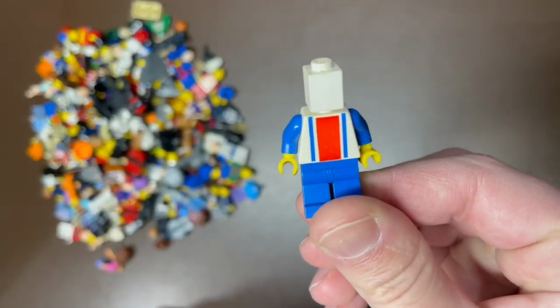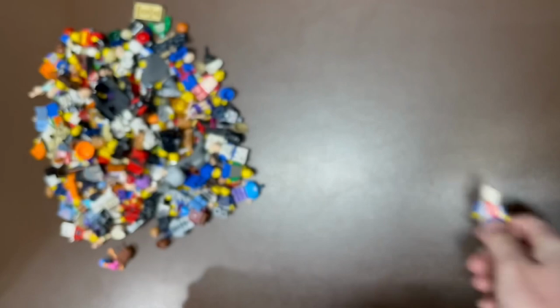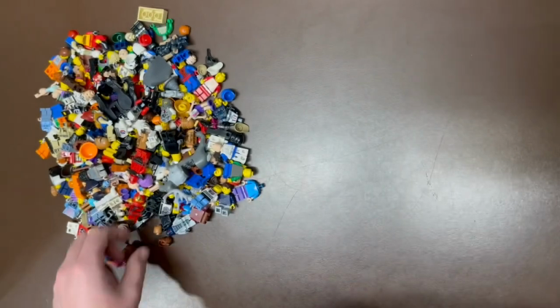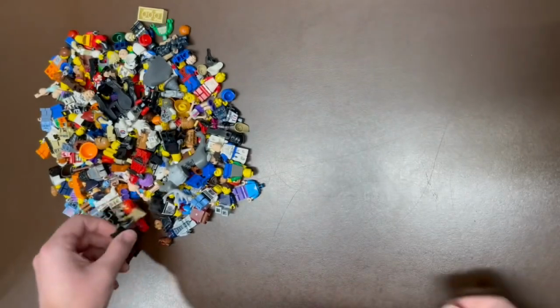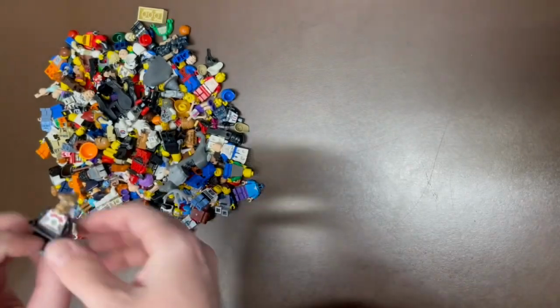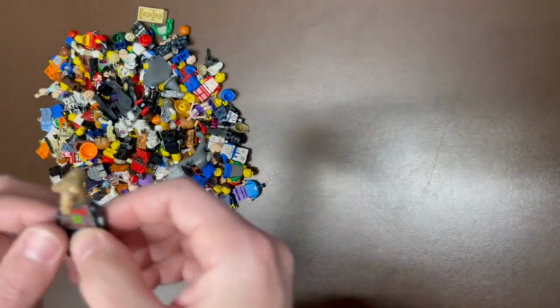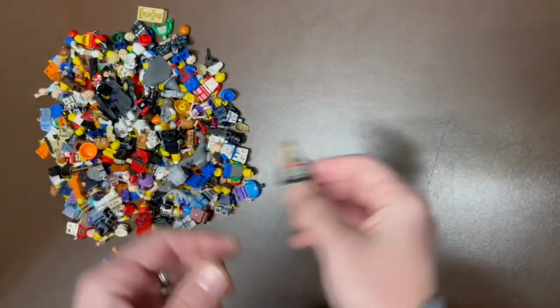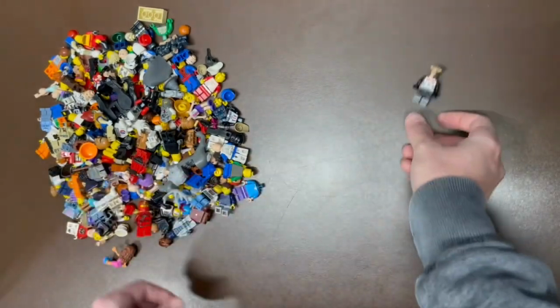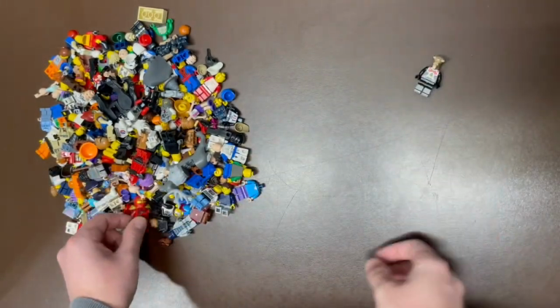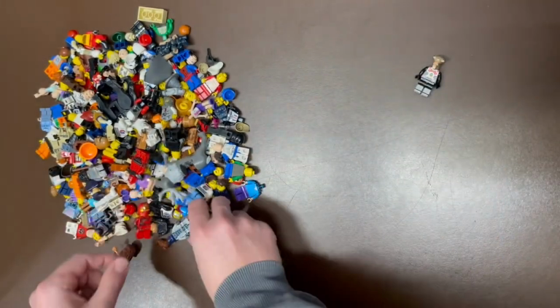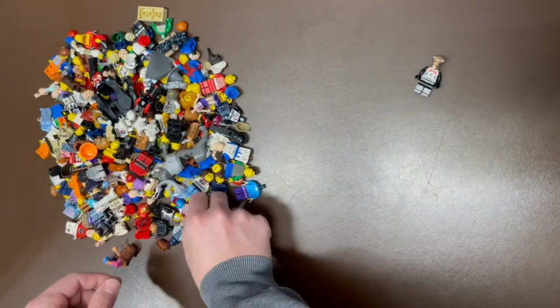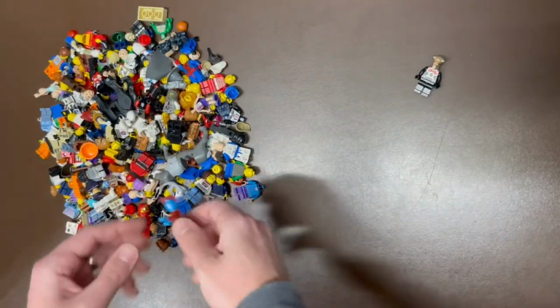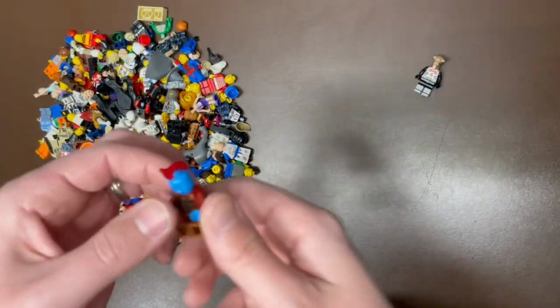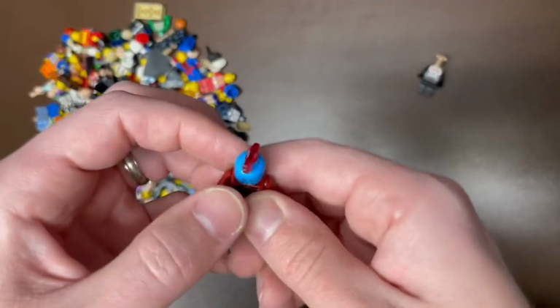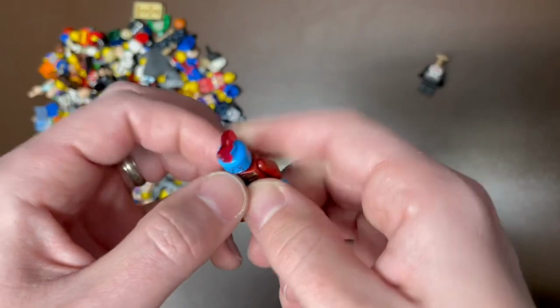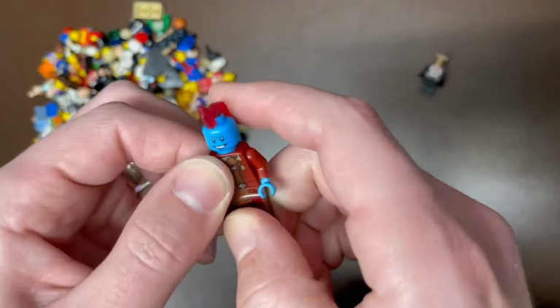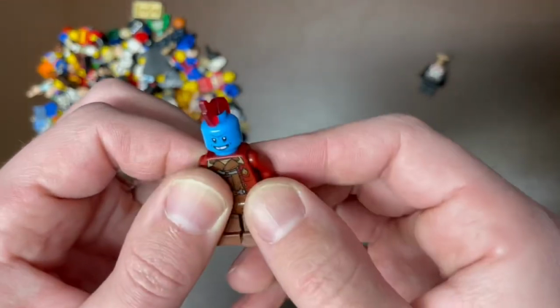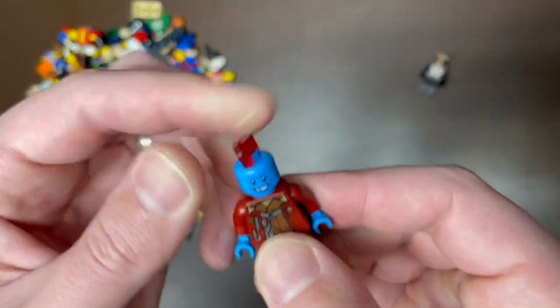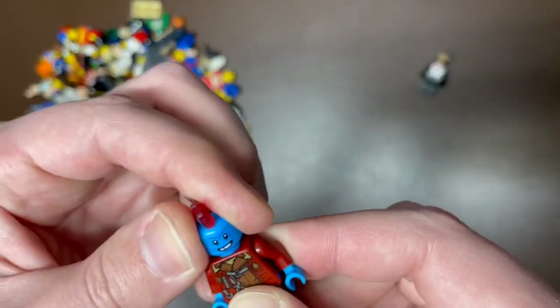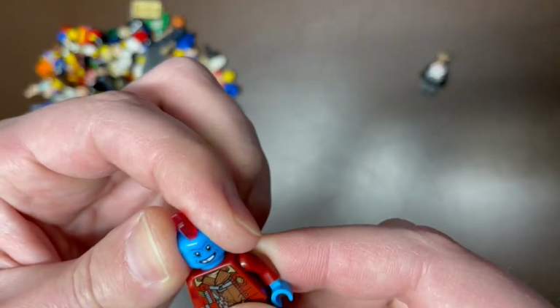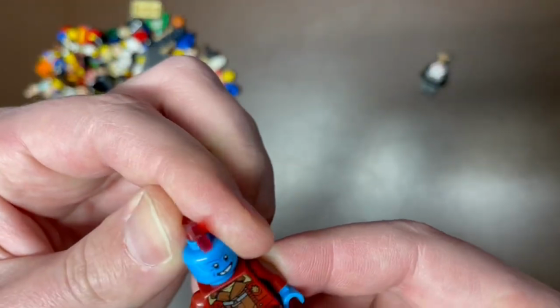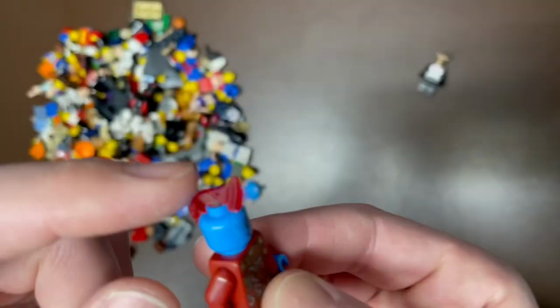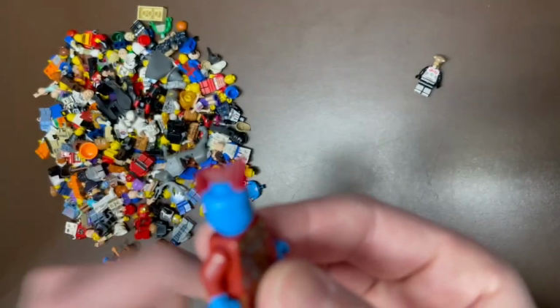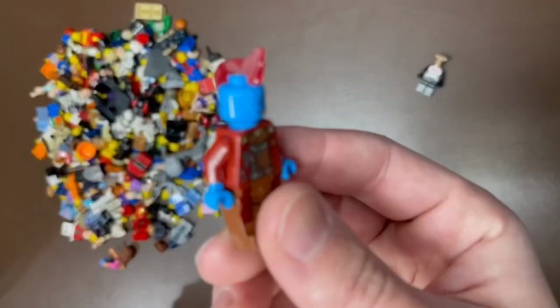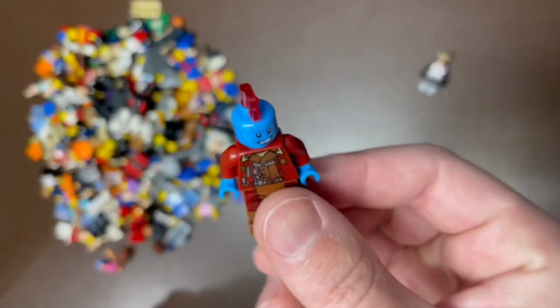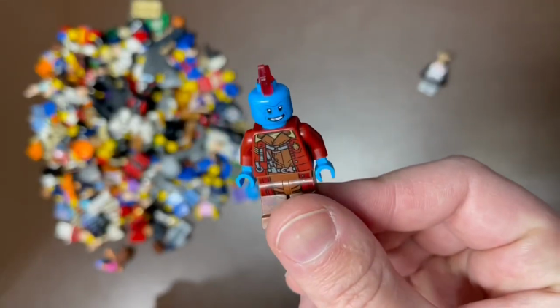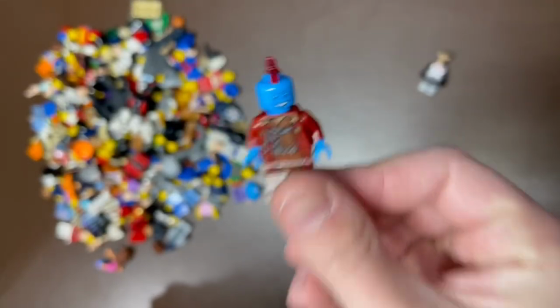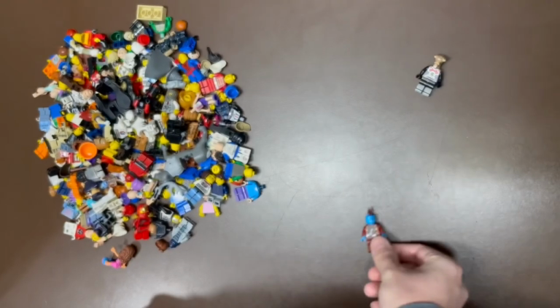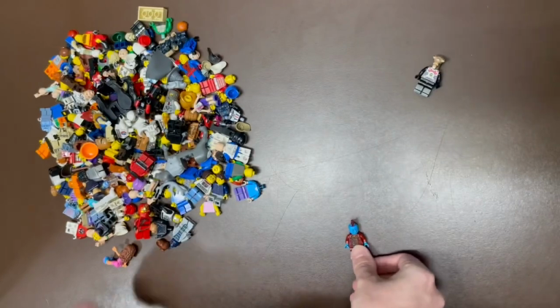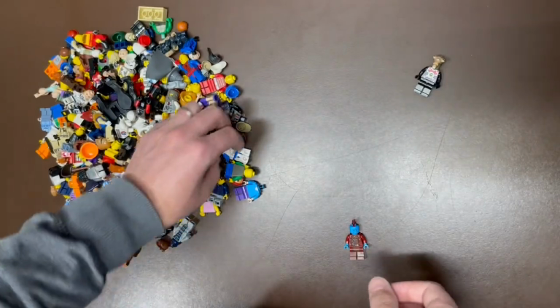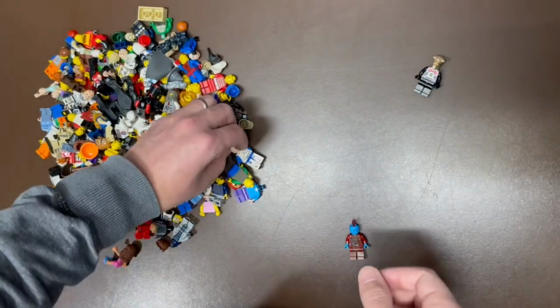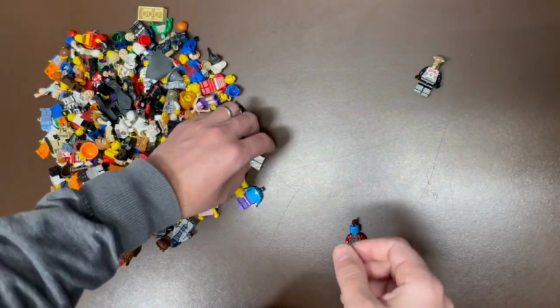Right off the bat, we got Blockhead — there's a Stone Warrior. First ting of the day. We do have Yondu in the house from Guardians of the Galaxy. Even has his little red piece on the top. Fantastic figure right there. Good for another $20 or so.